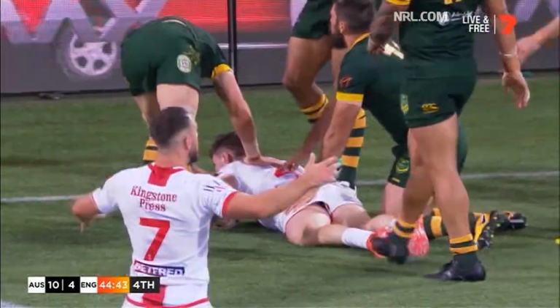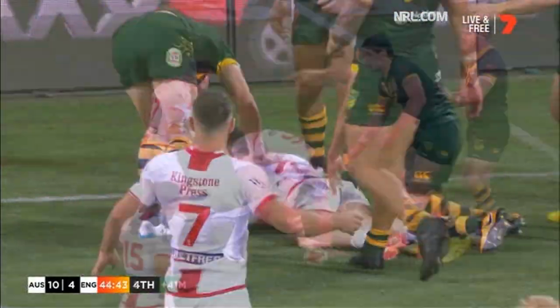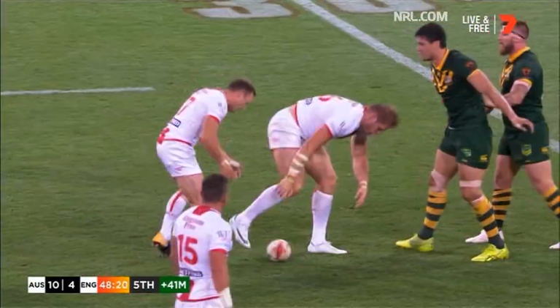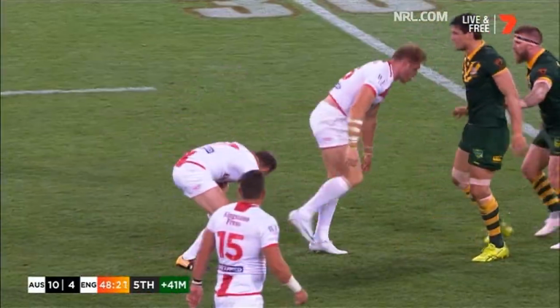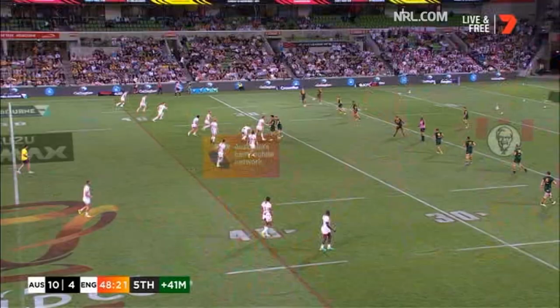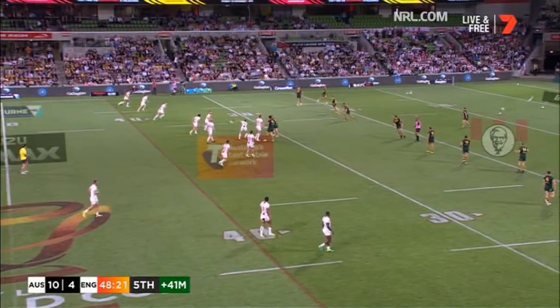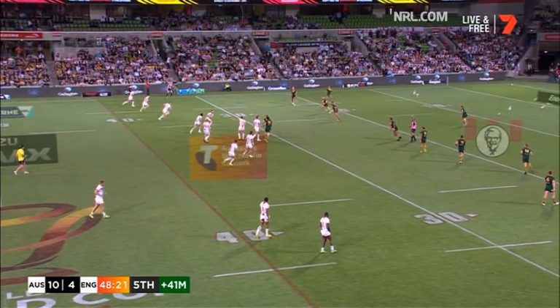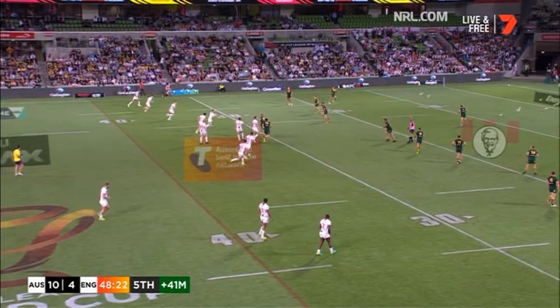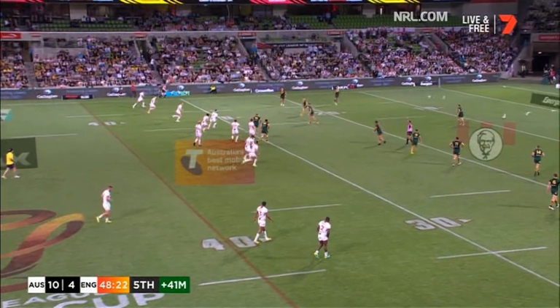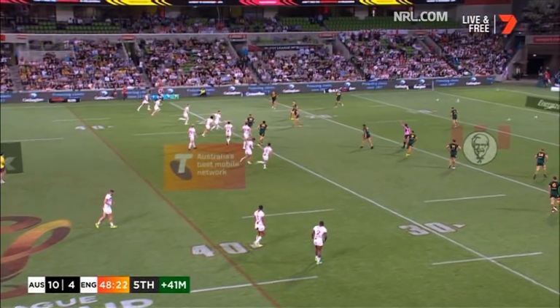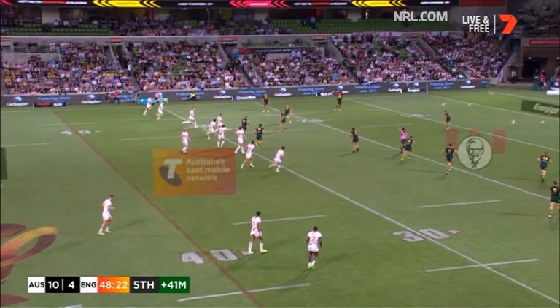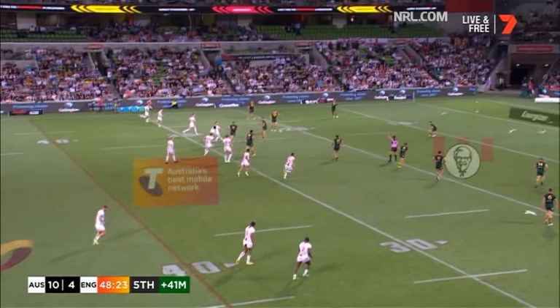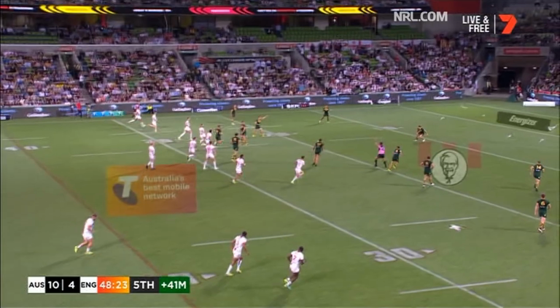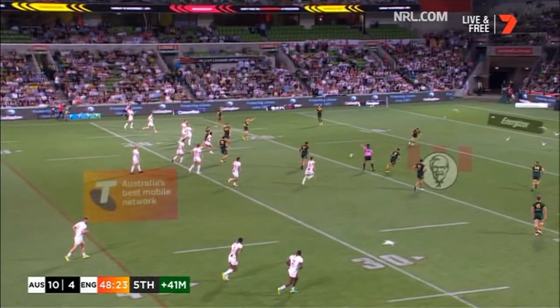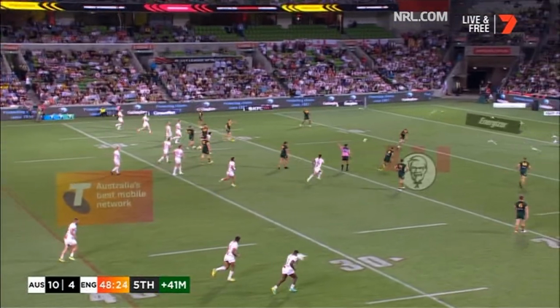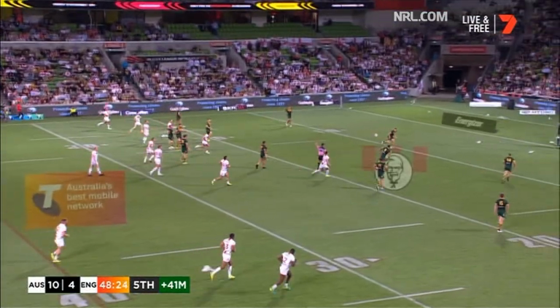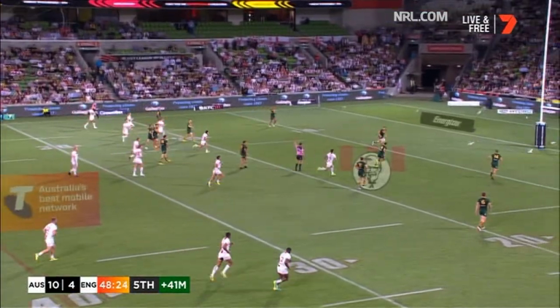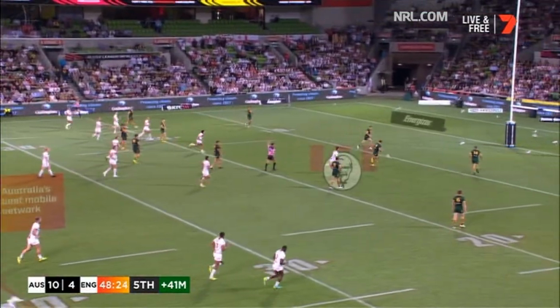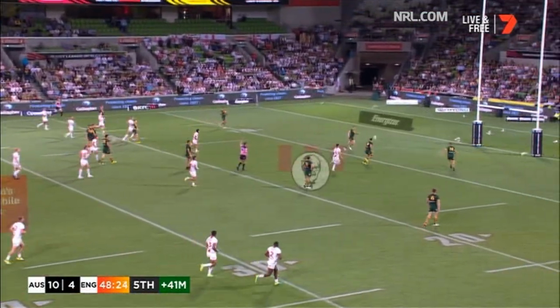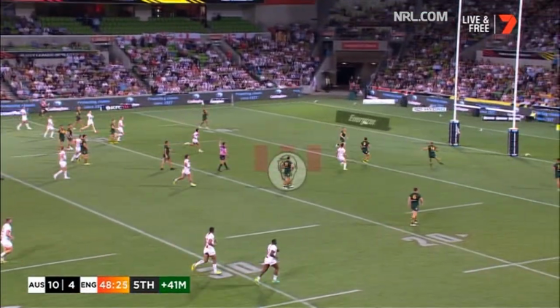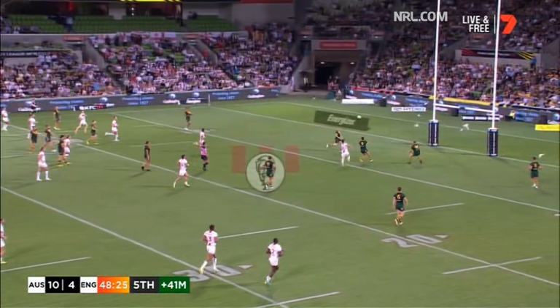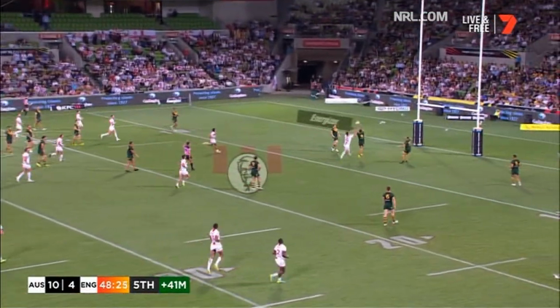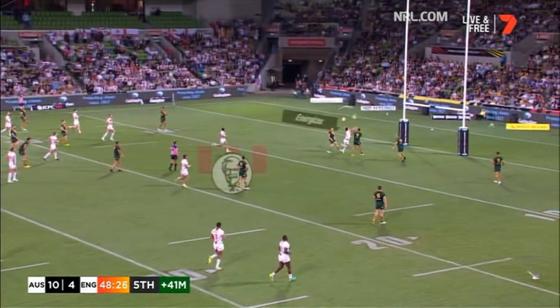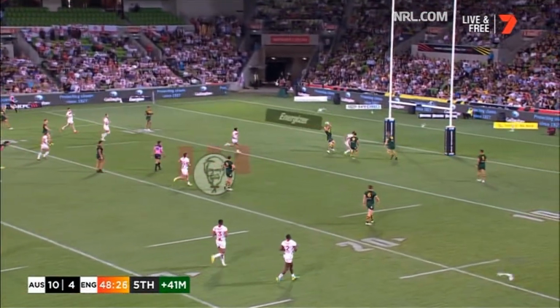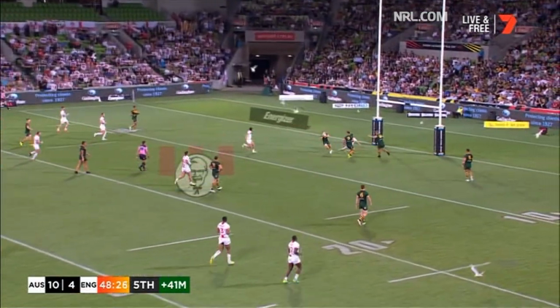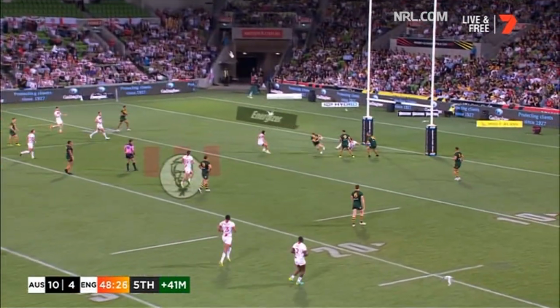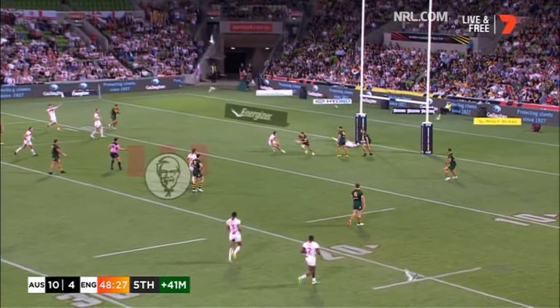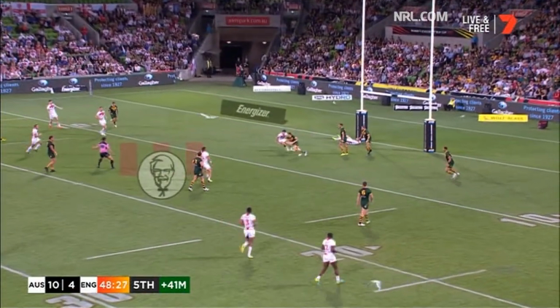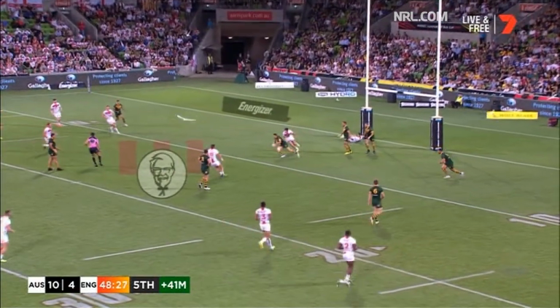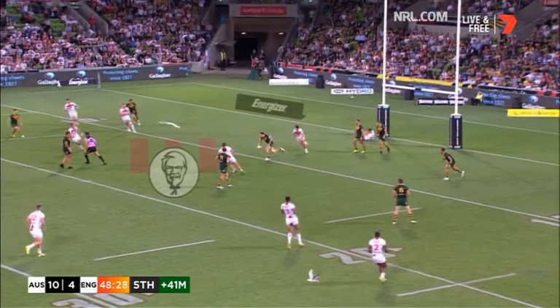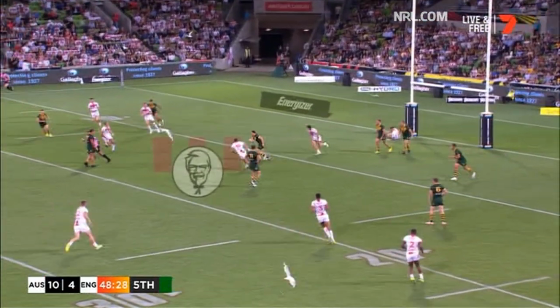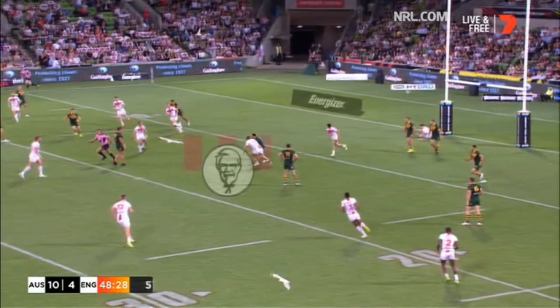Now England trying to turn defence into attack. Bateman away from one. Down the touchline goes Hall — keeps it alive and Bateman's lost it. Last tackle. A kick from Gale — it's an awkward bounce for Smith and Widdop almost got there.